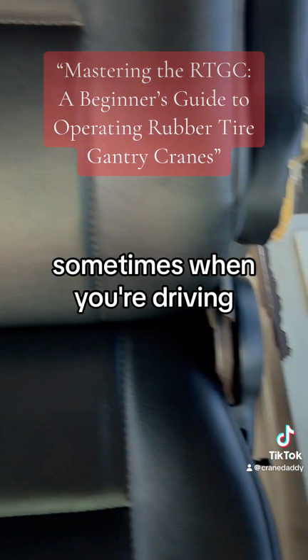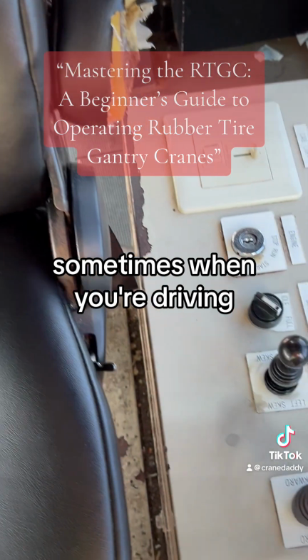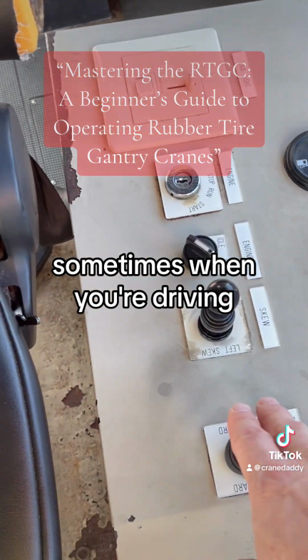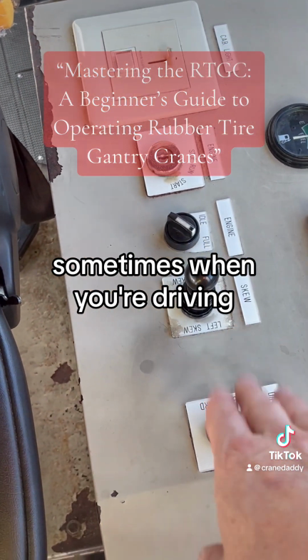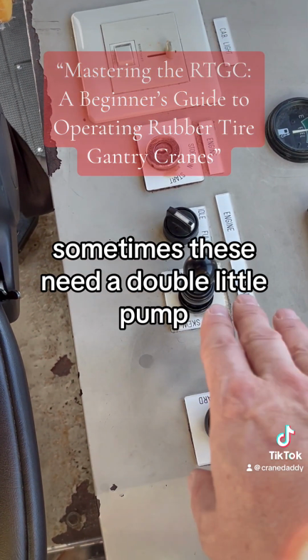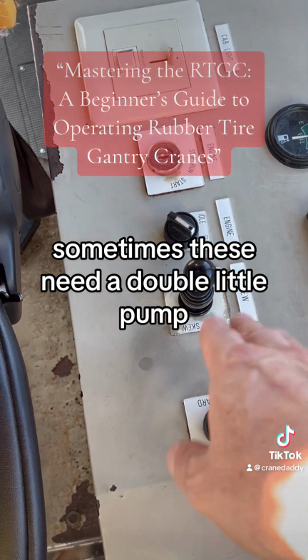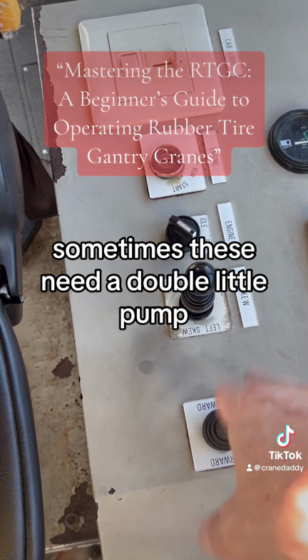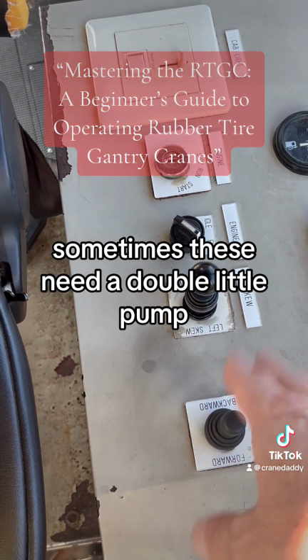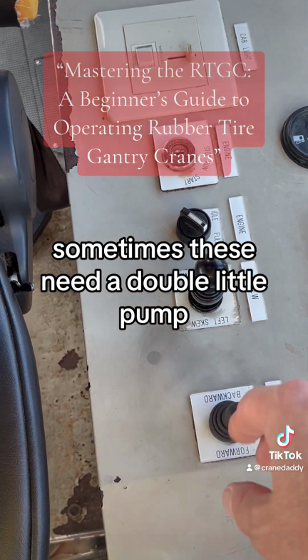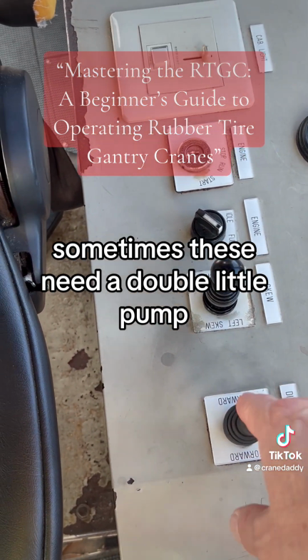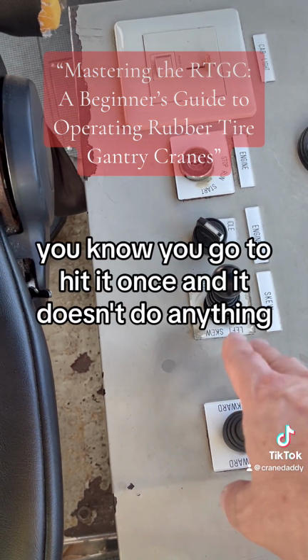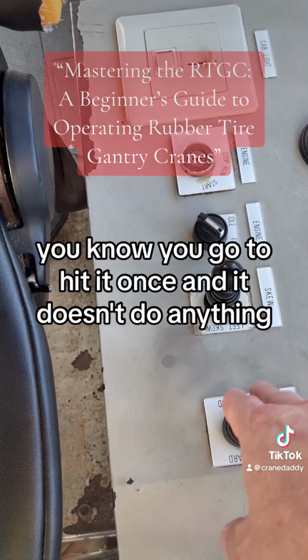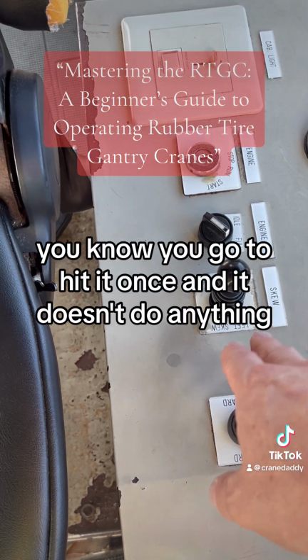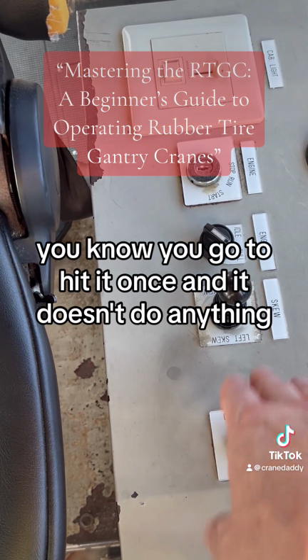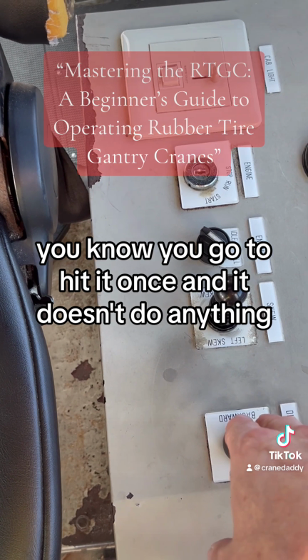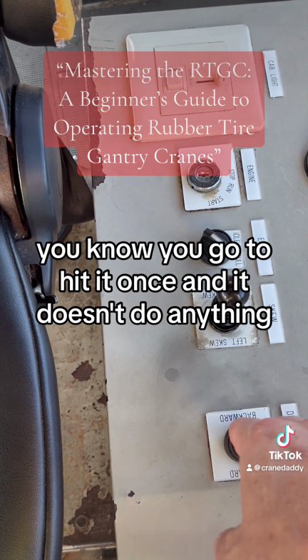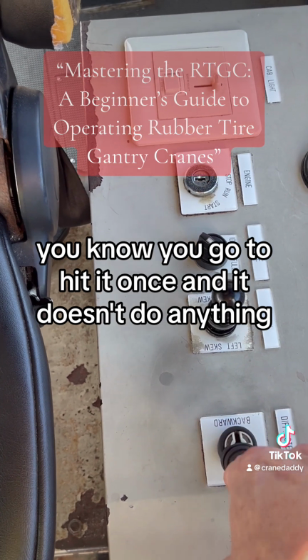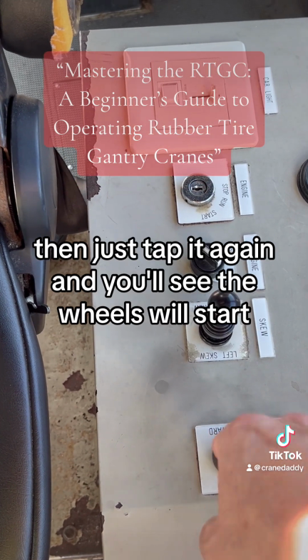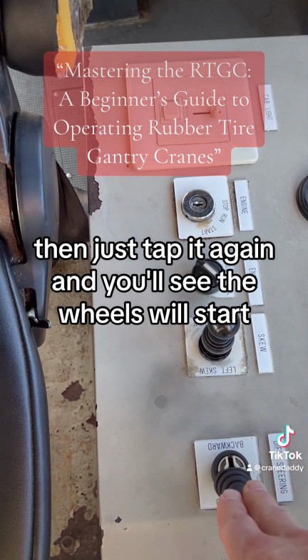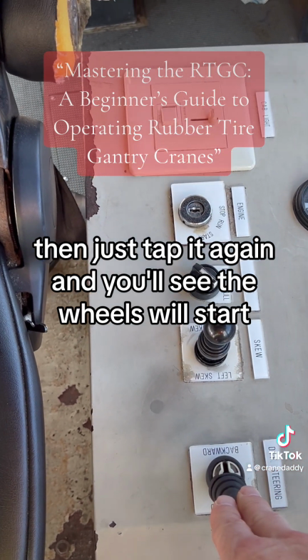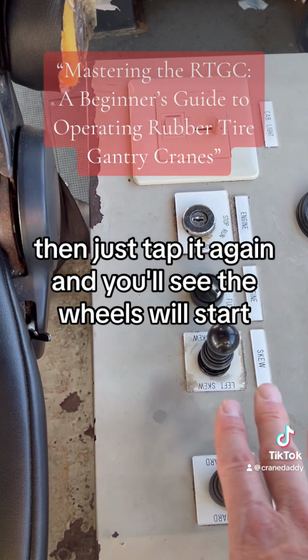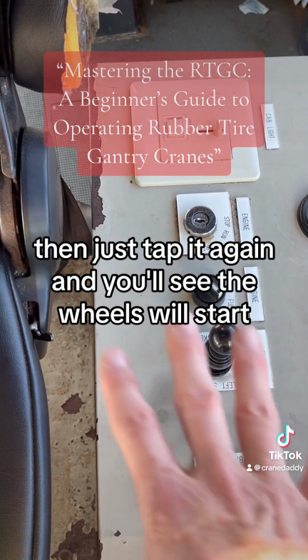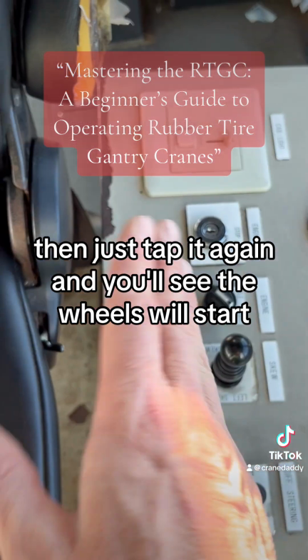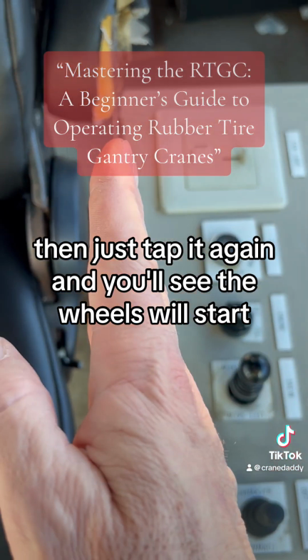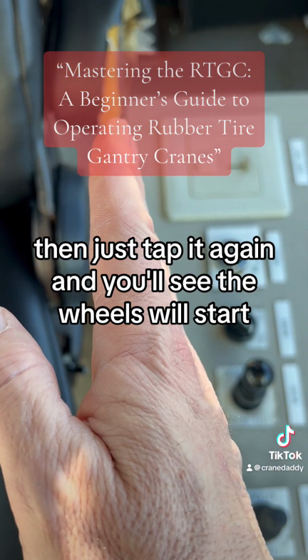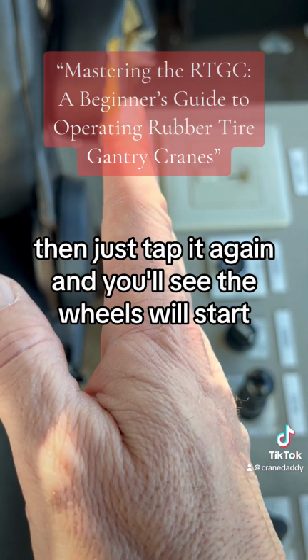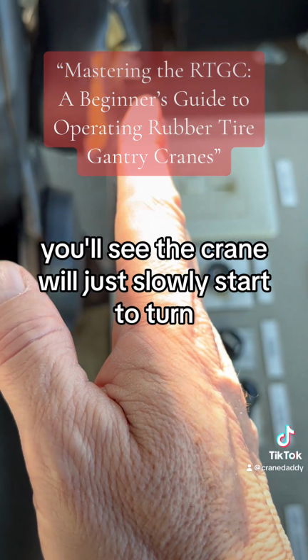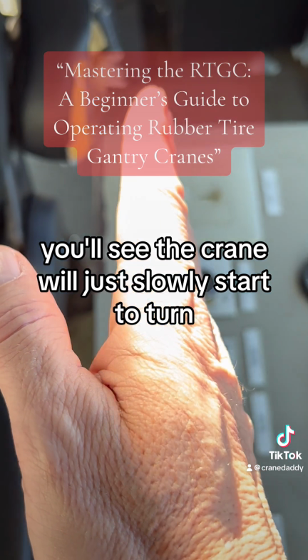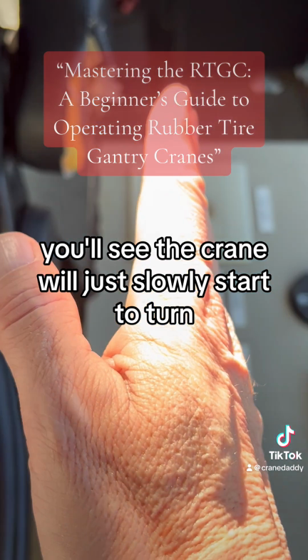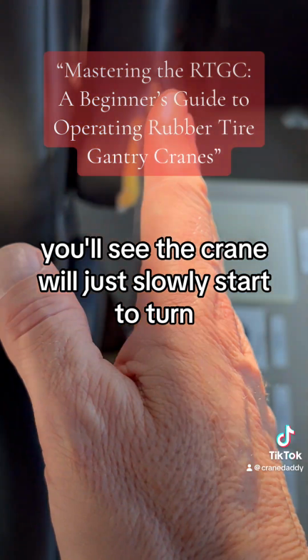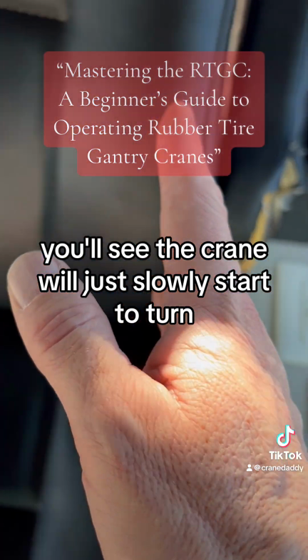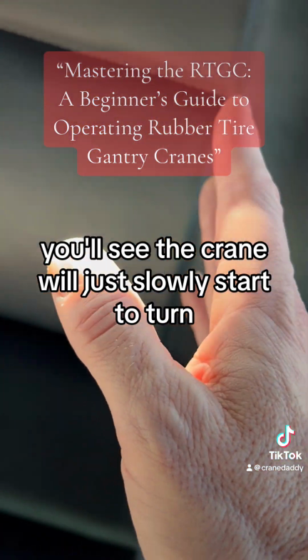Sometimes when you're driving, these need a double little pump — you go to hit it once and it doesn't do anything, then just tap it again. You'll see the crane will just slowly start to turn.